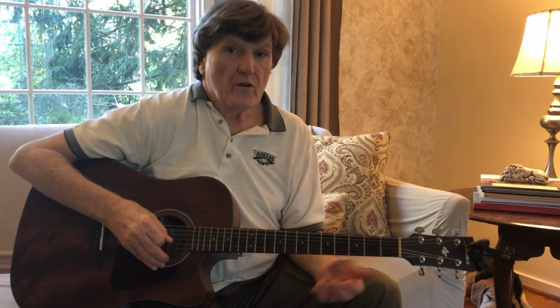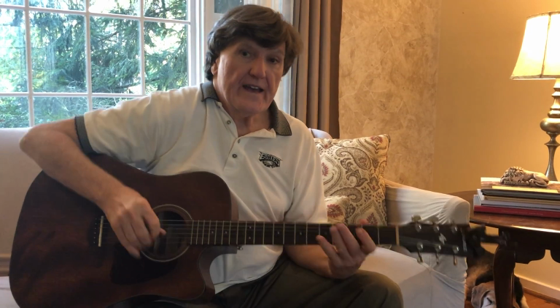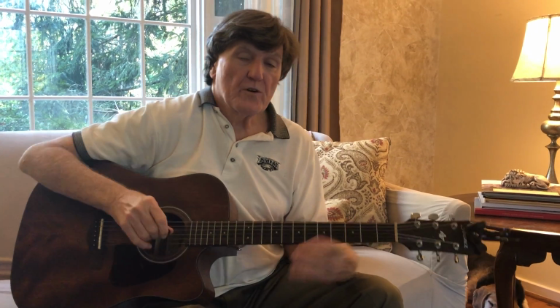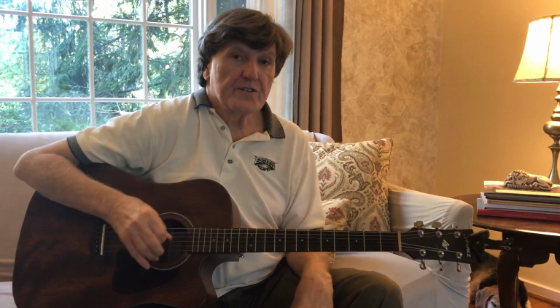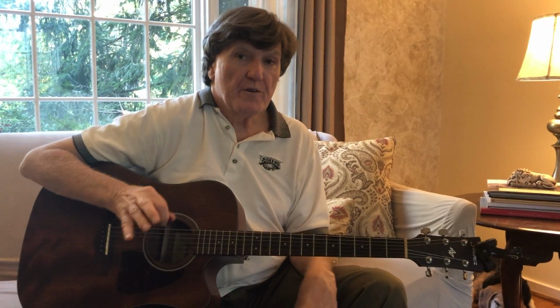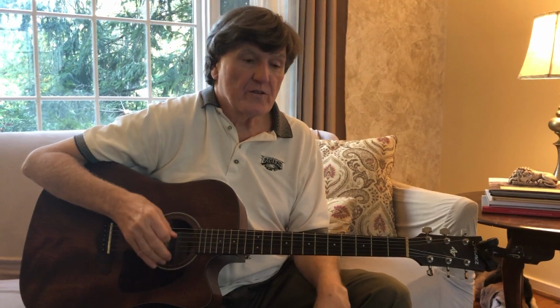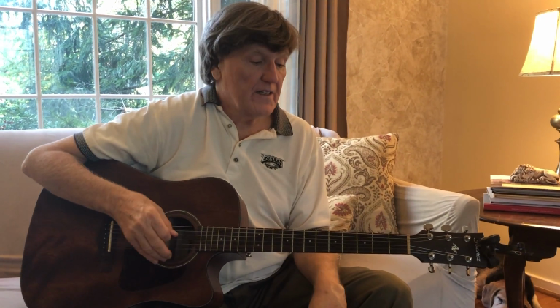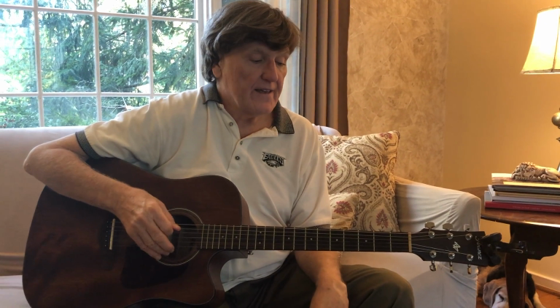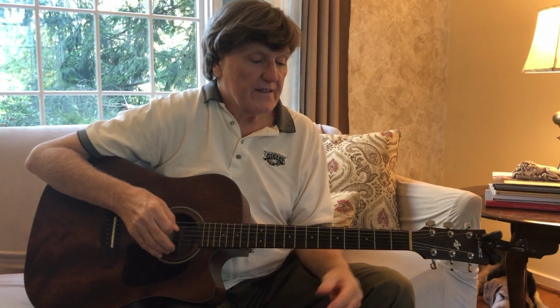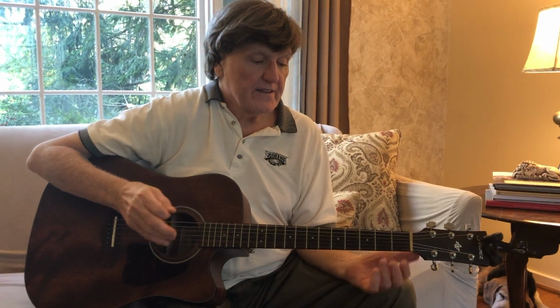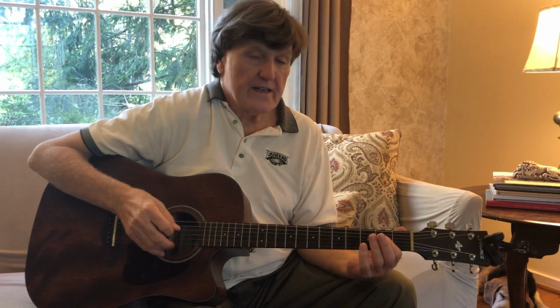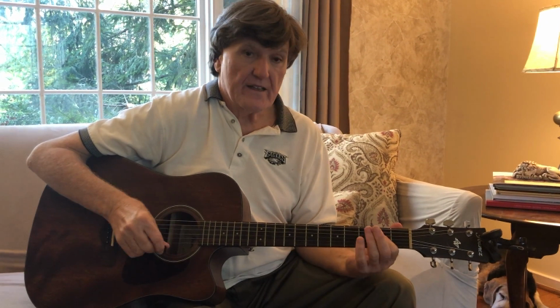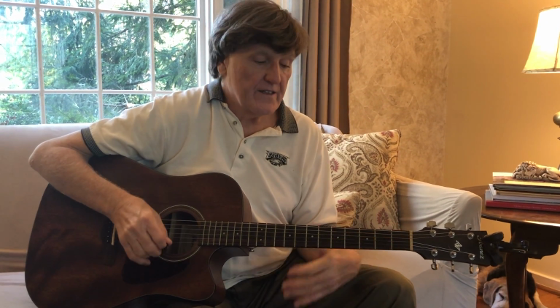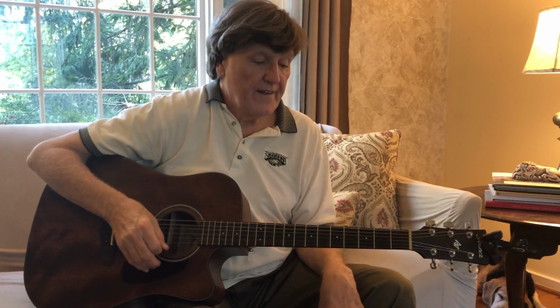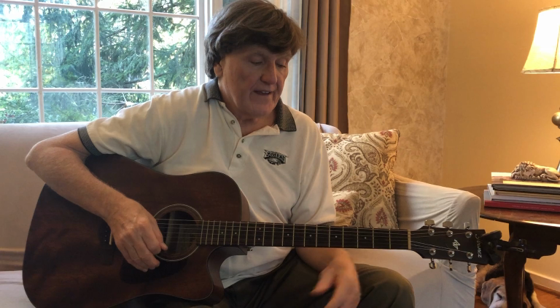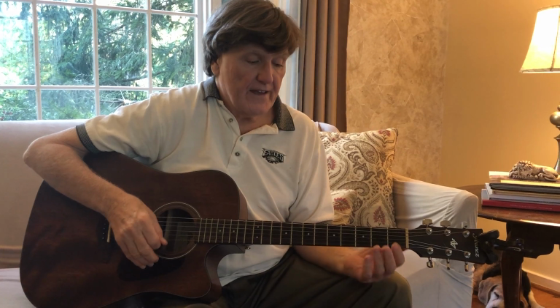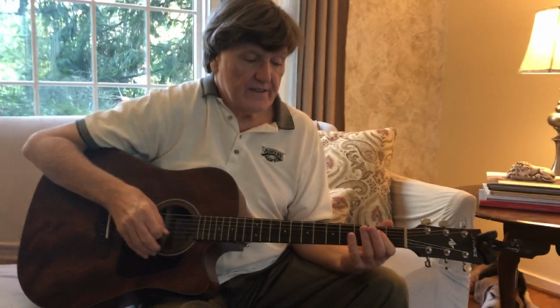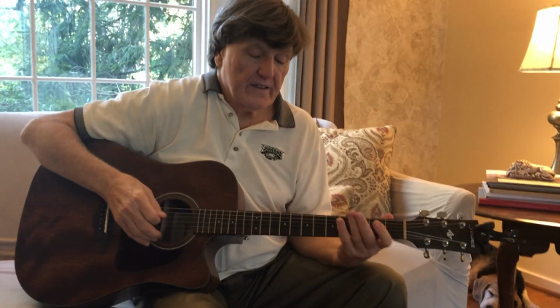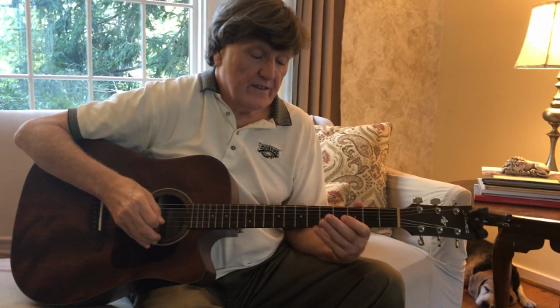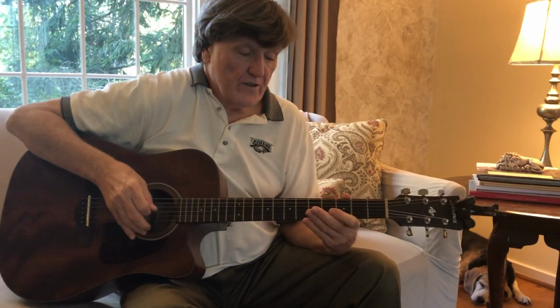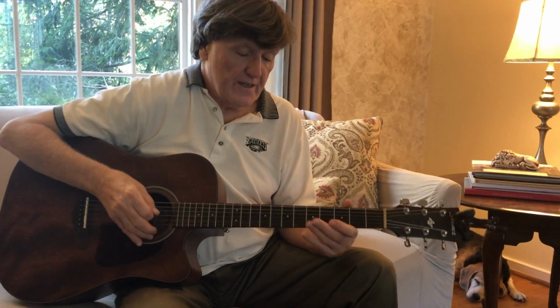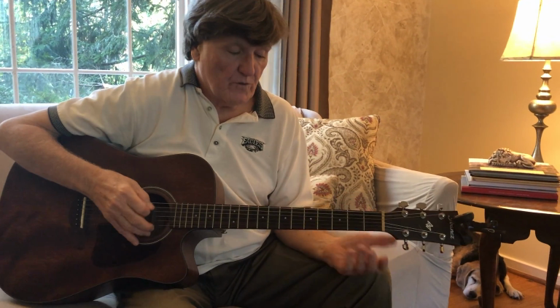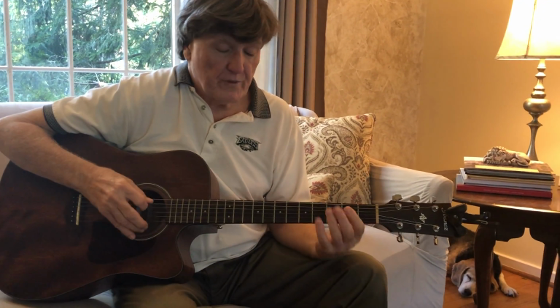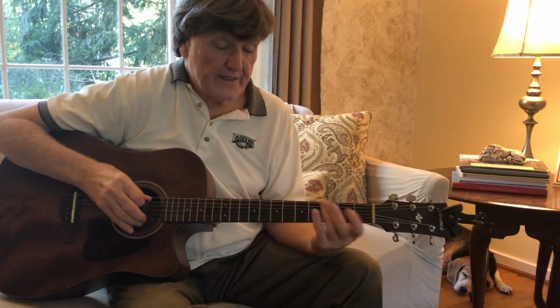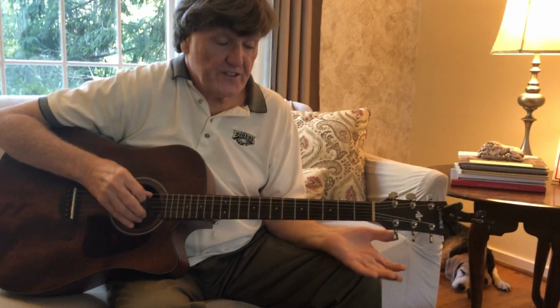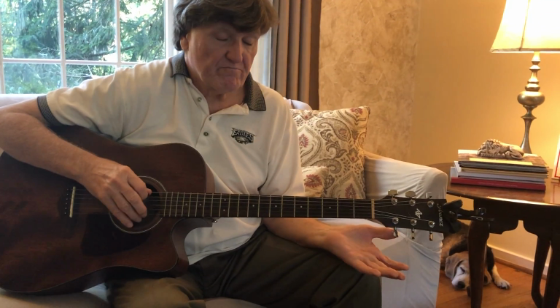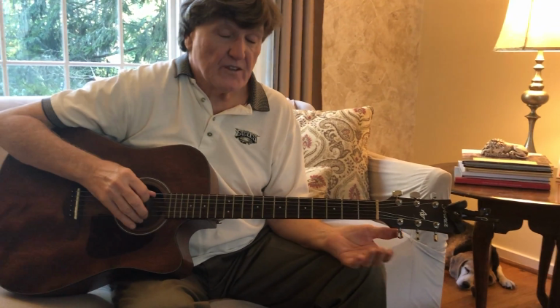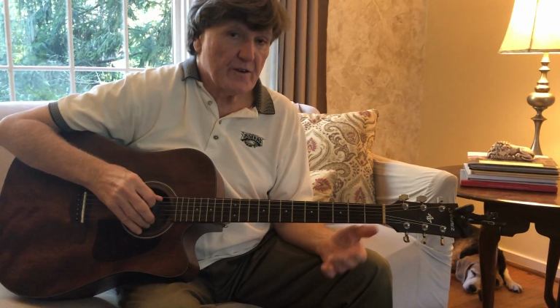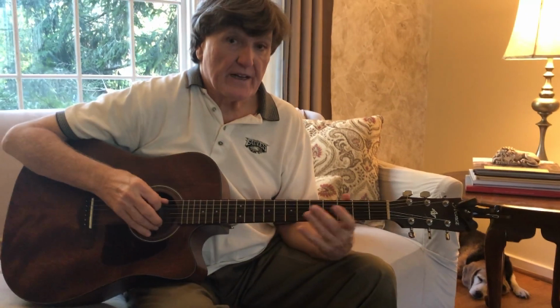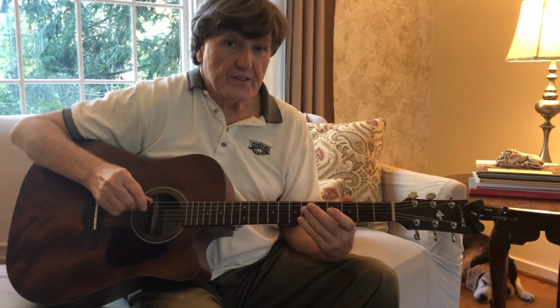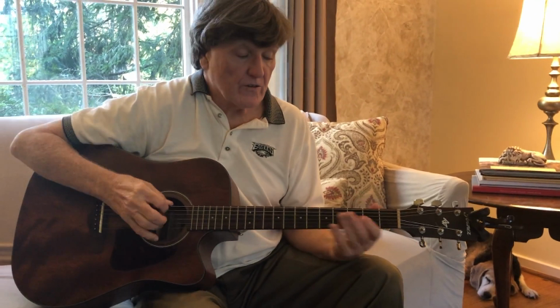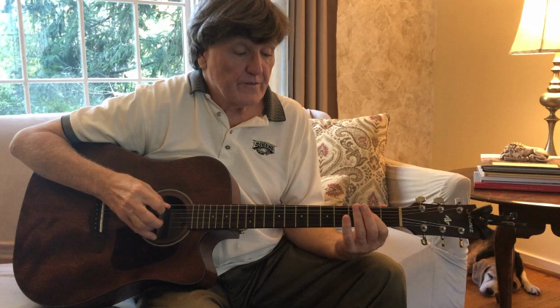Okay, here's what we worked on in the last lesson - and then we'll break it down. It's just a little strum pattern to start off.